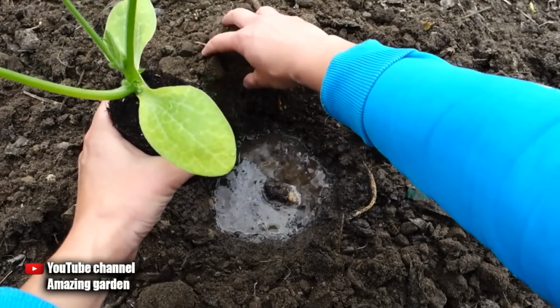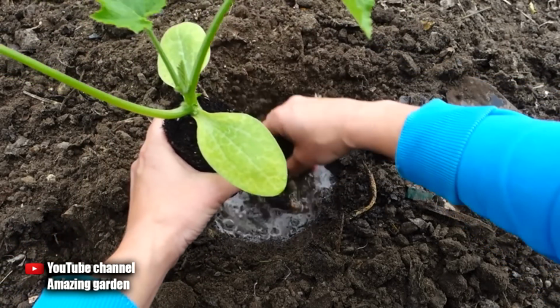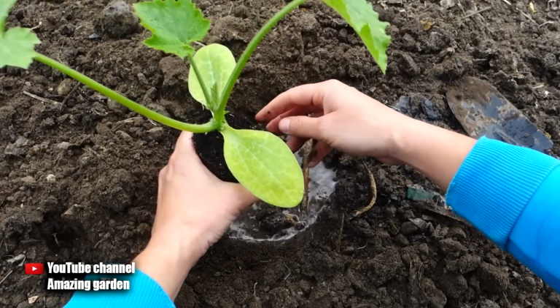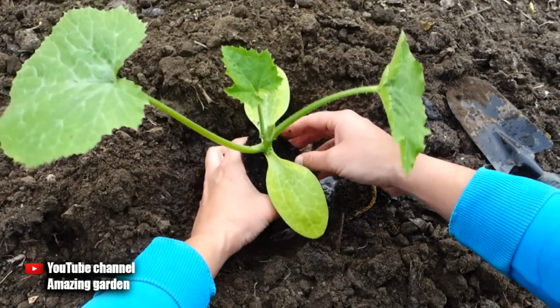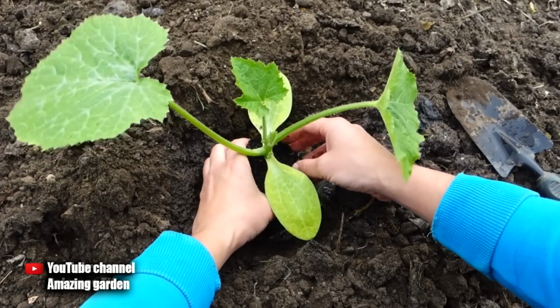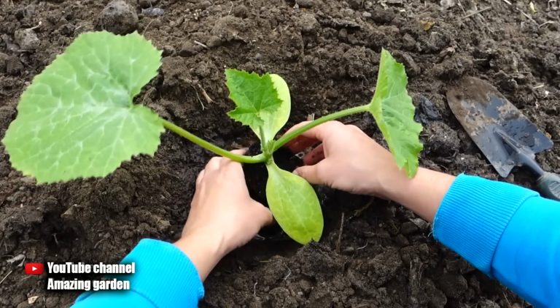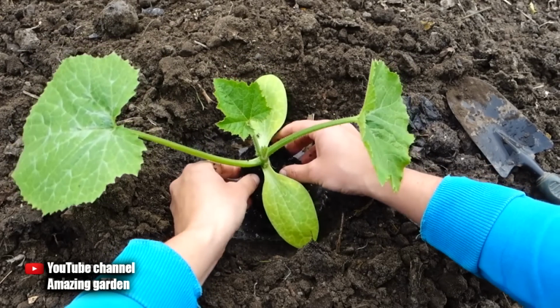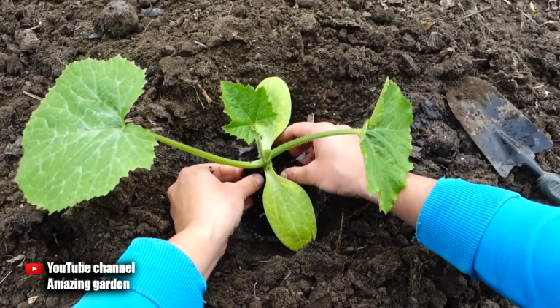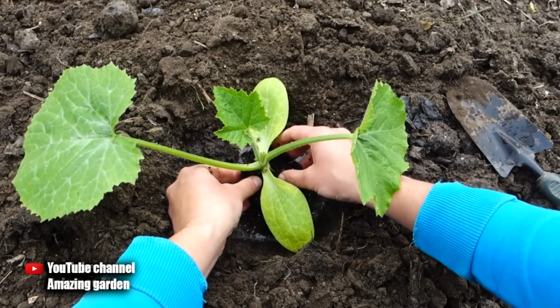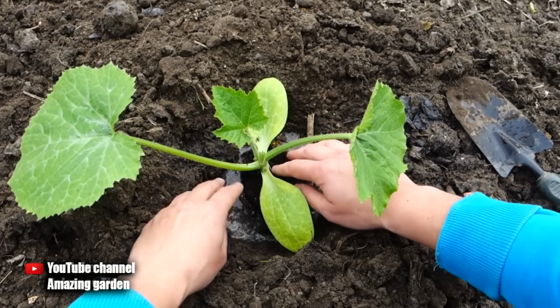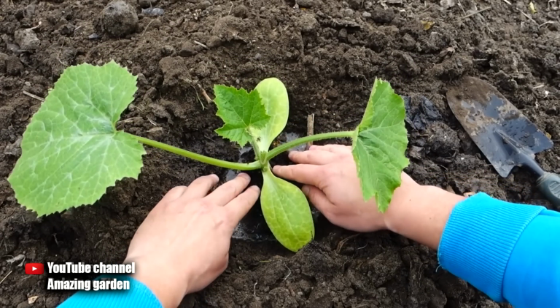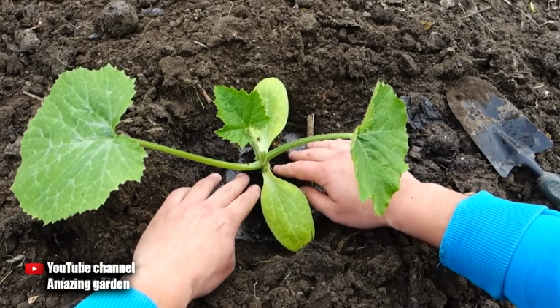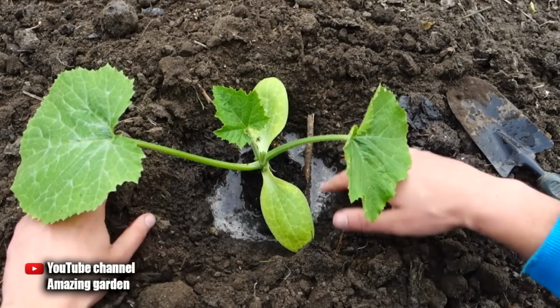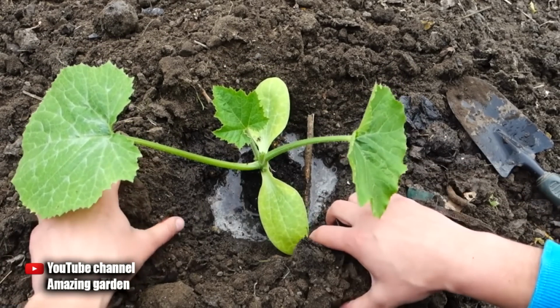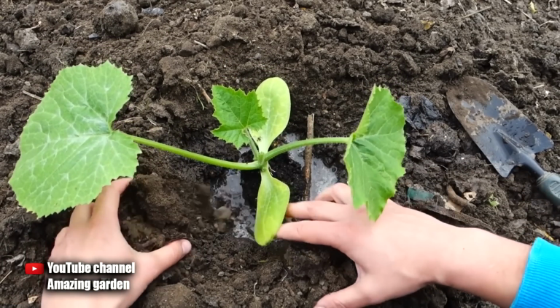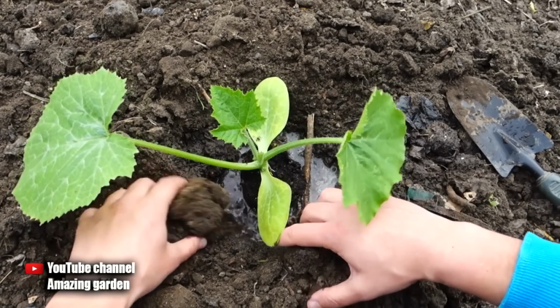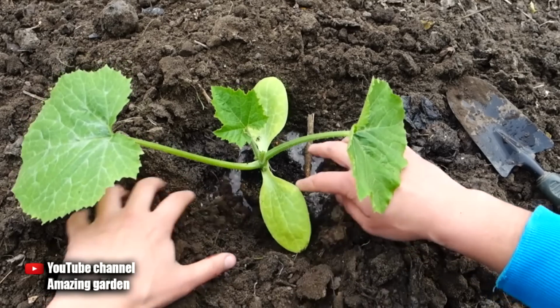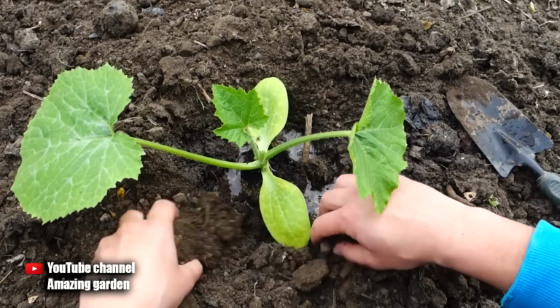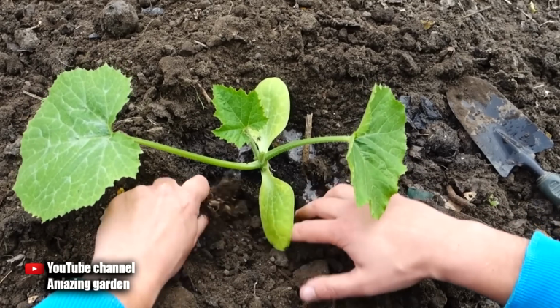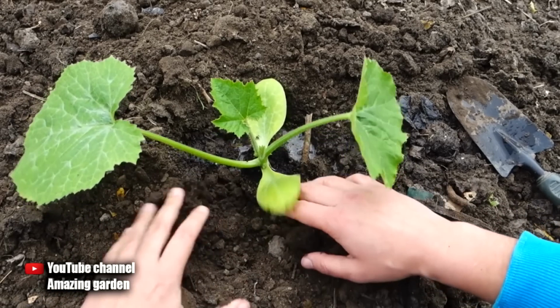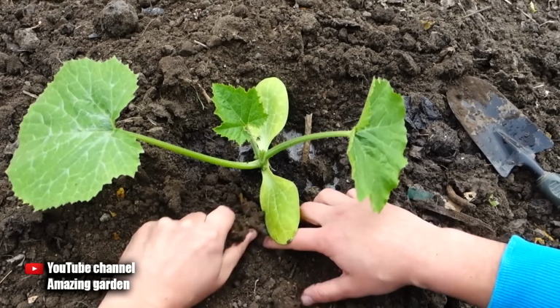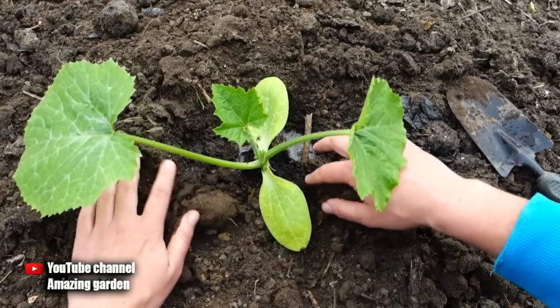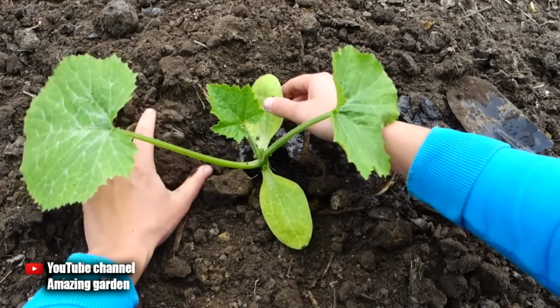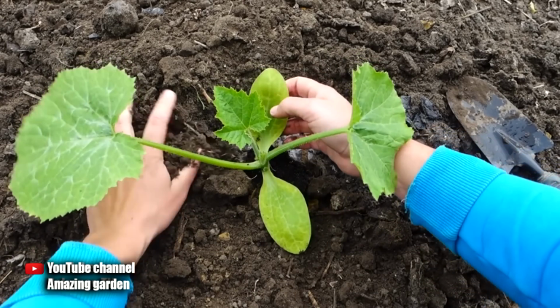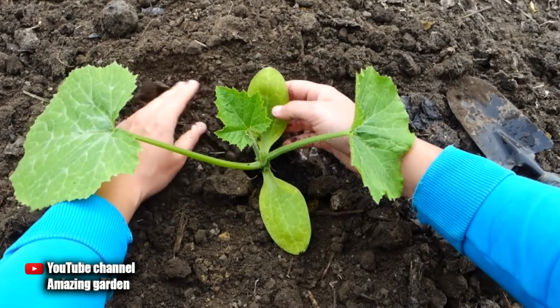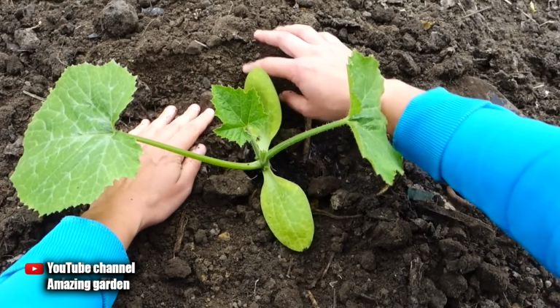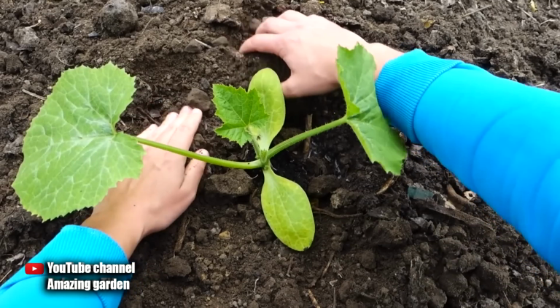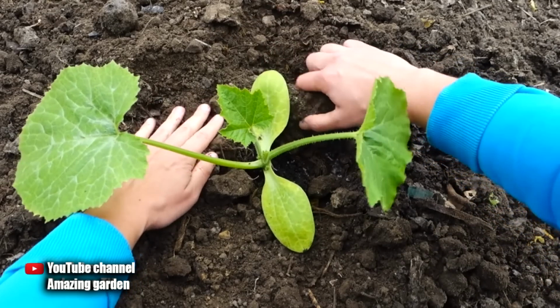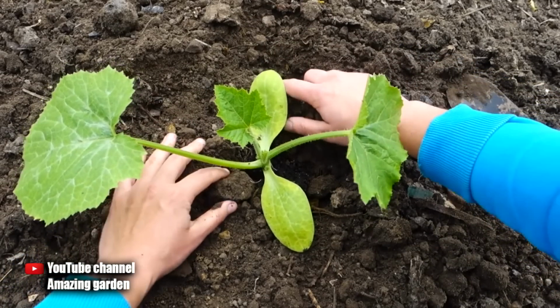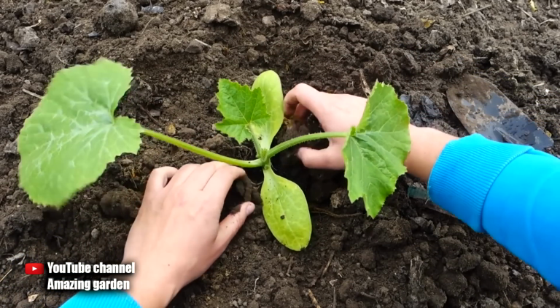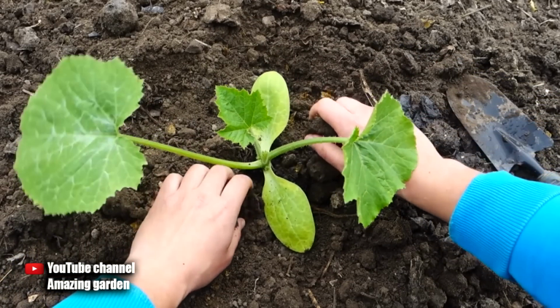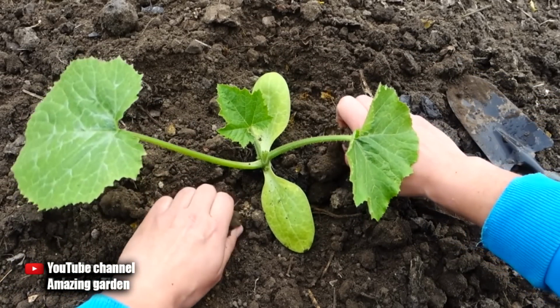Thus, the aeration and nutrition of the root system will be enough, and the bush will quickly begin to grow. Since we carried out watering into the hole, we no longer water from above, to prevent soil compaction. And here we apply the third secret — this is mulching.